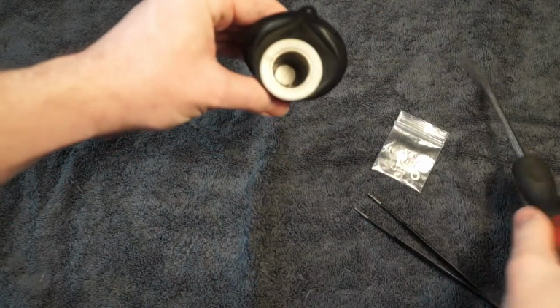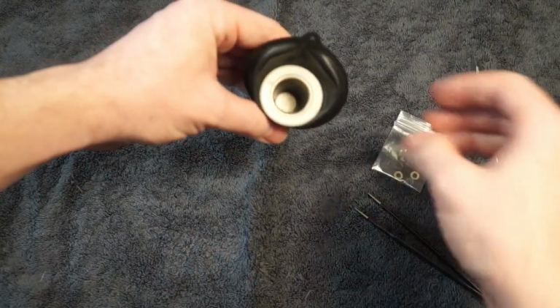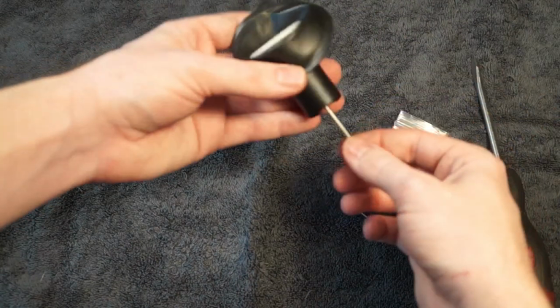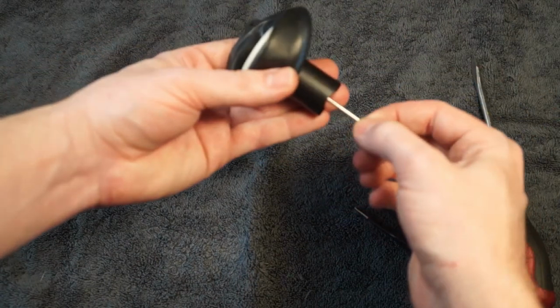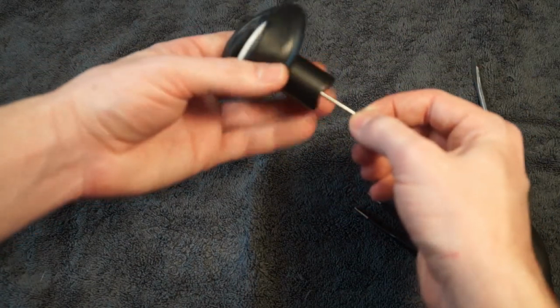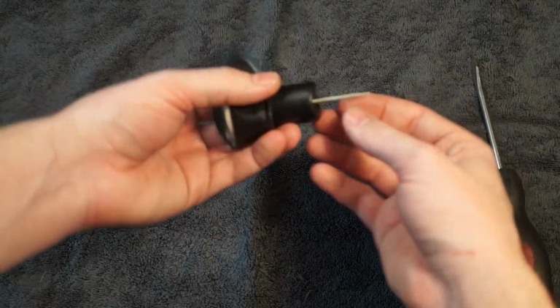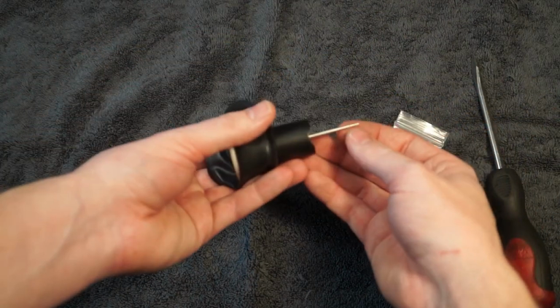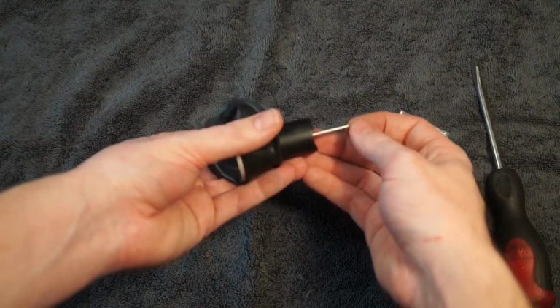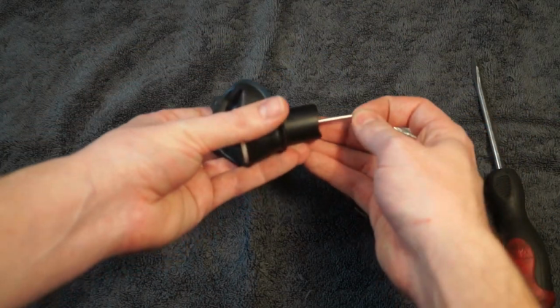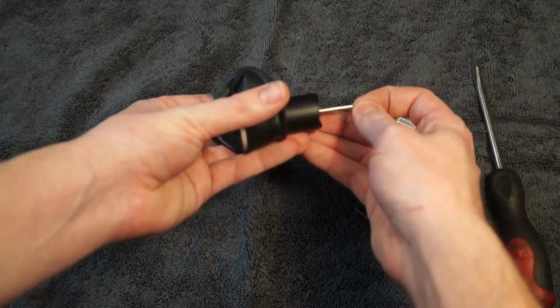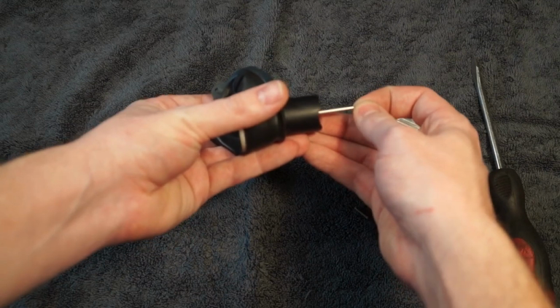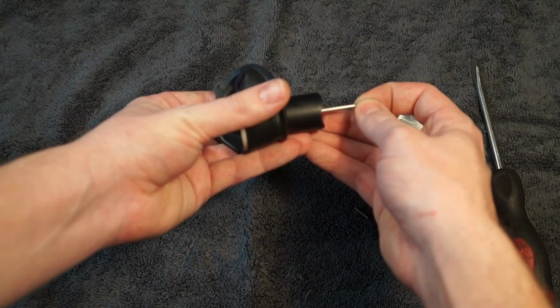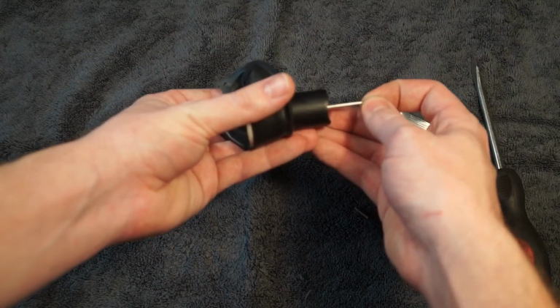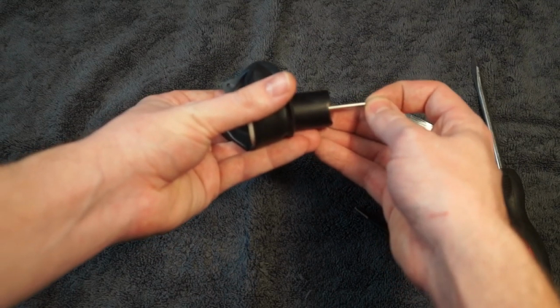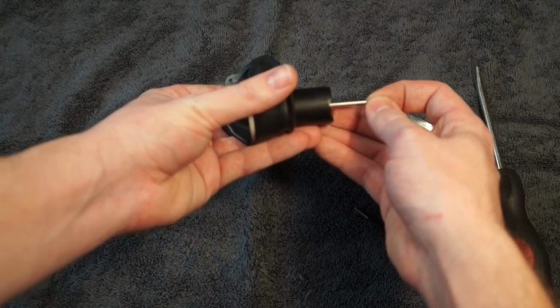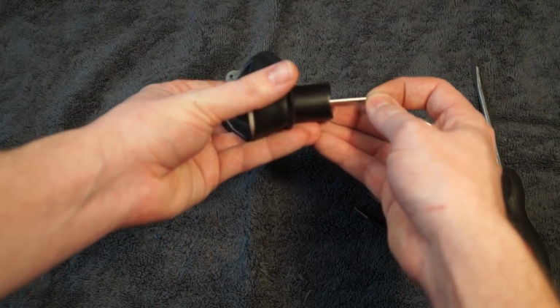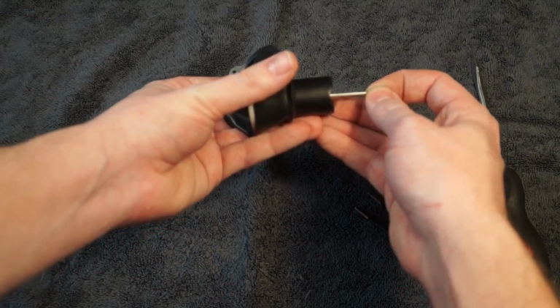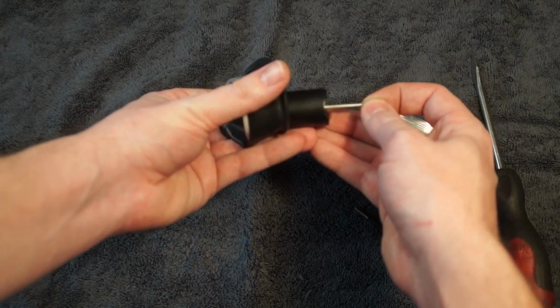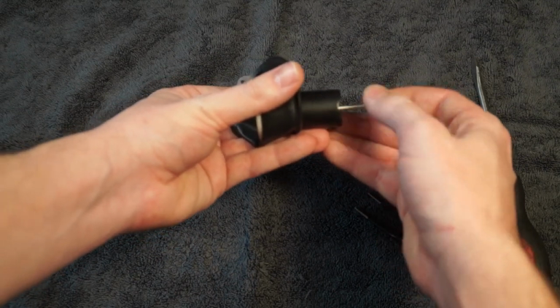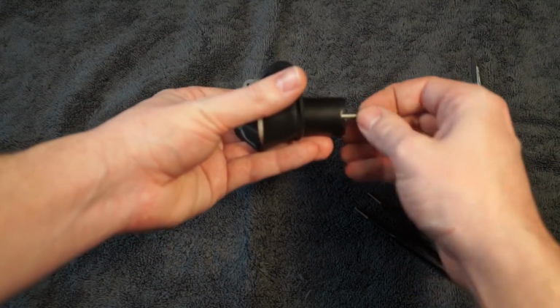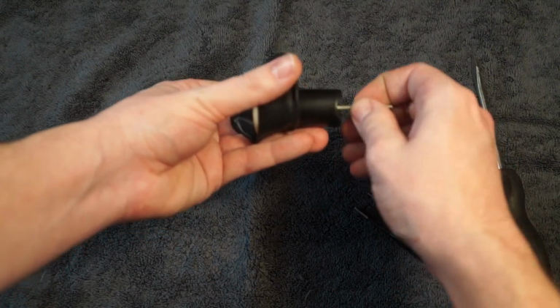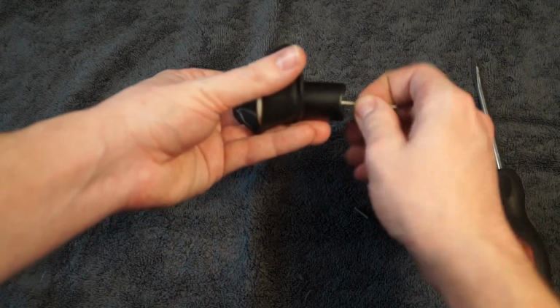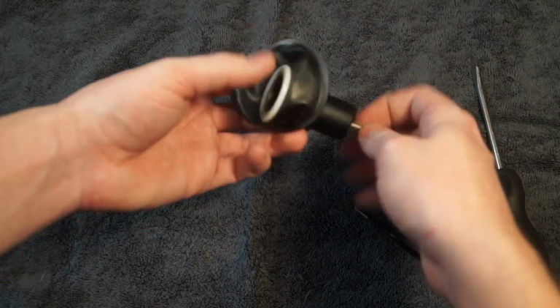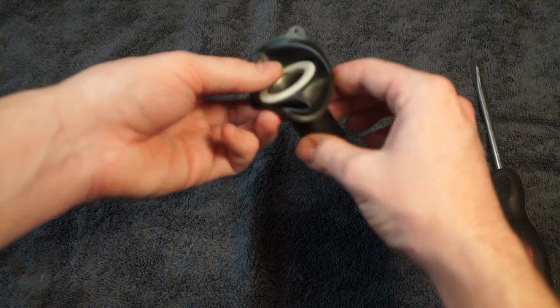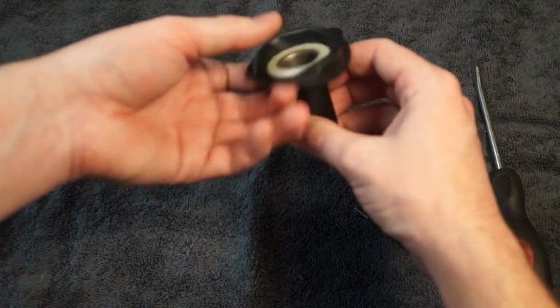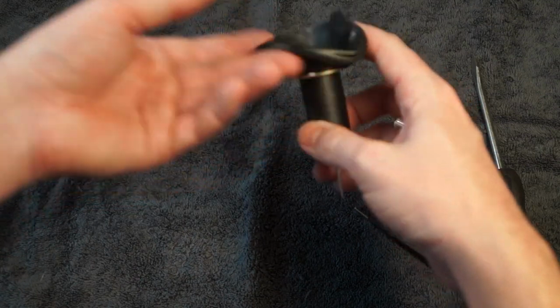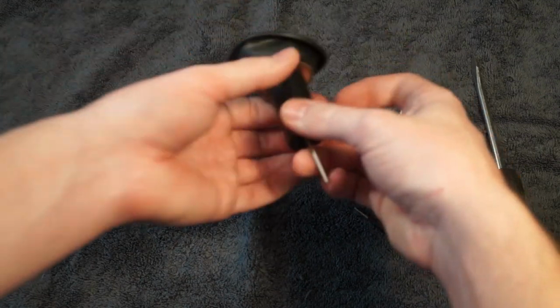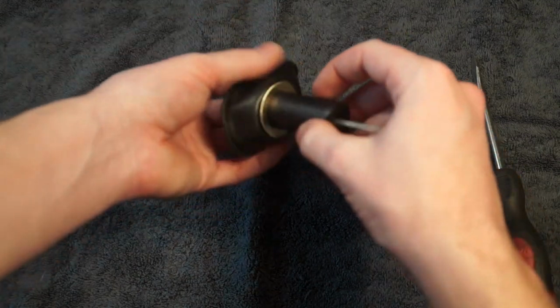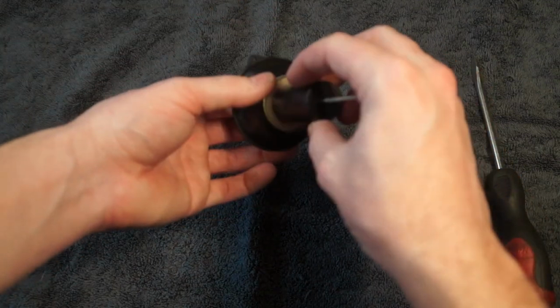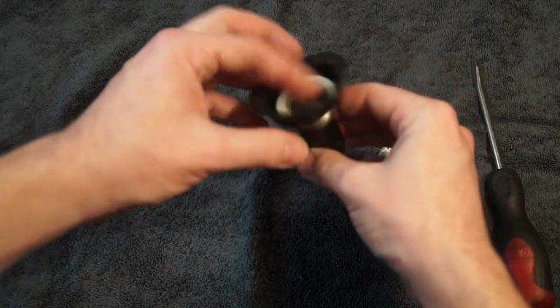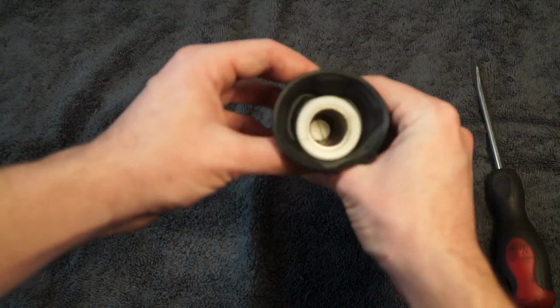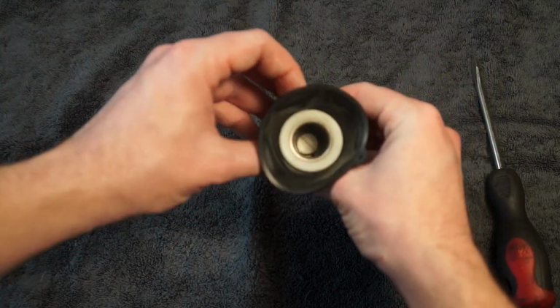So I've got that snug. The needle should have a little spring to it — it can move up and down about an eighth of an inch. Shouldn't be able to rotate too easily. So that all checks out and we're ready to reassemble.